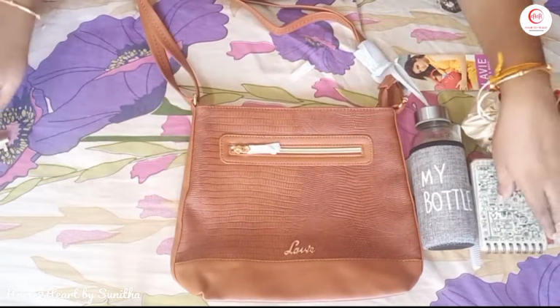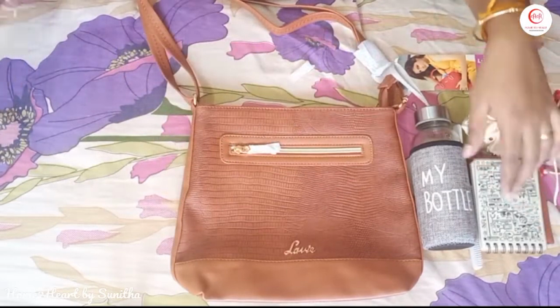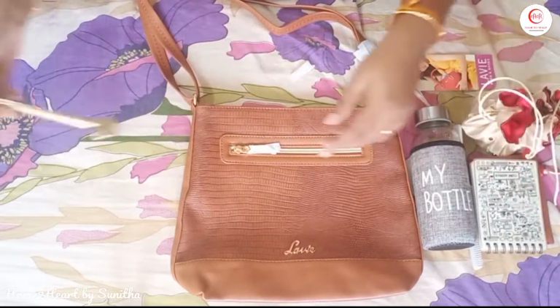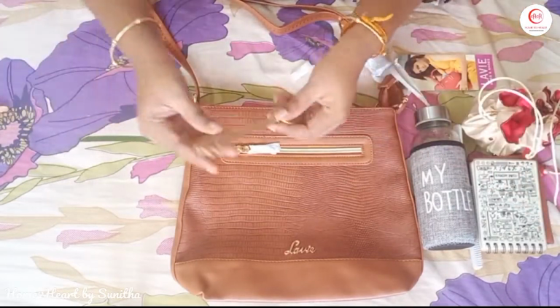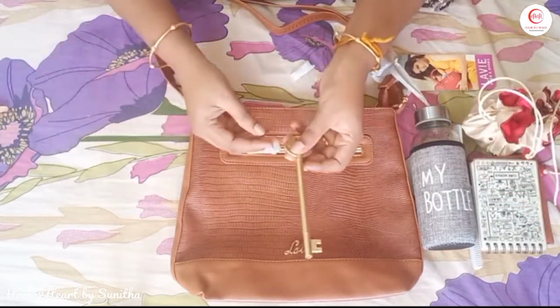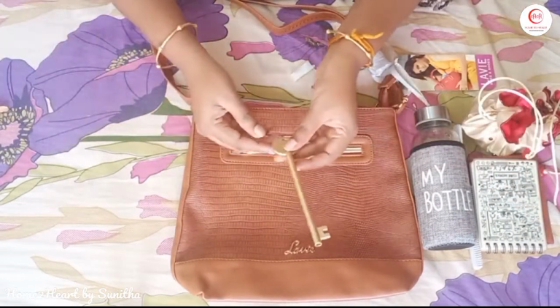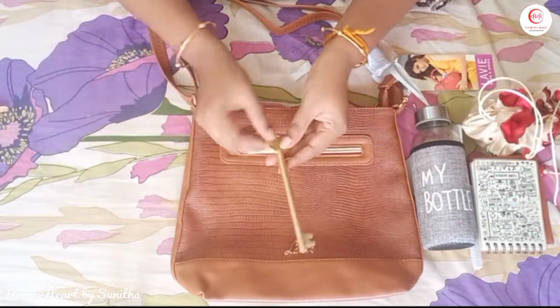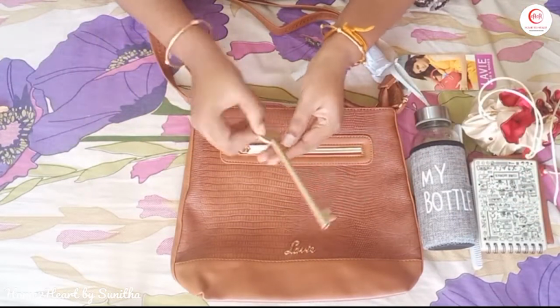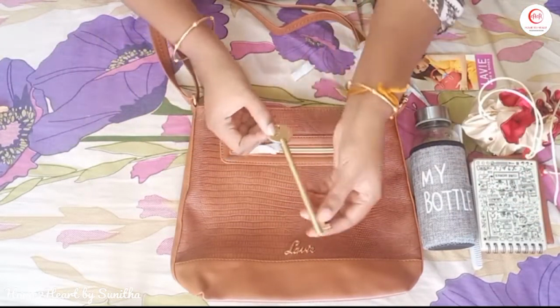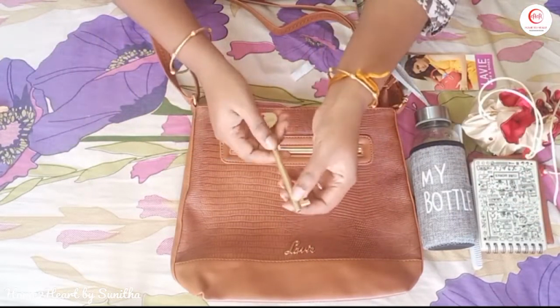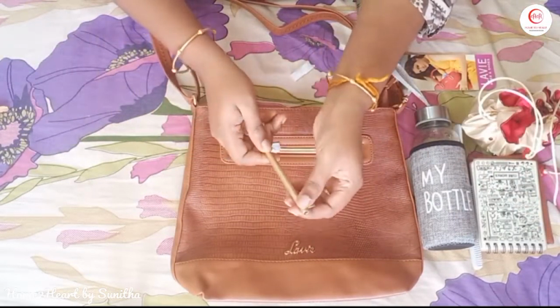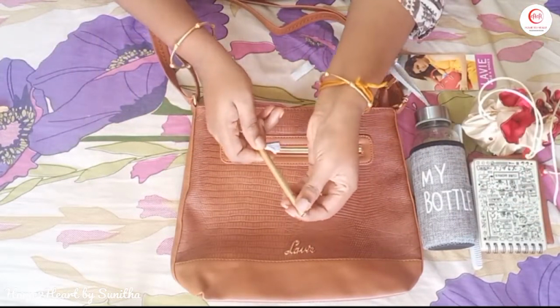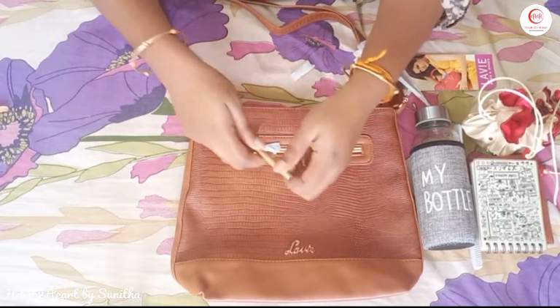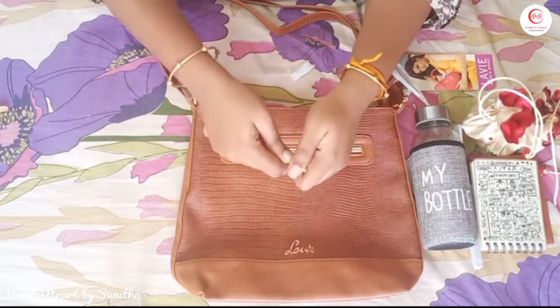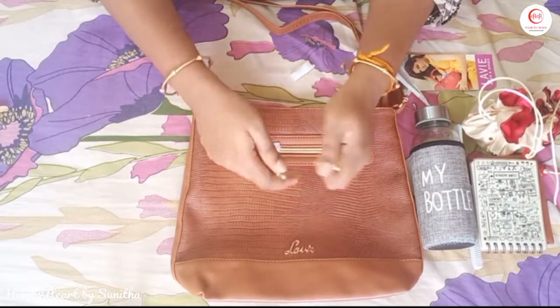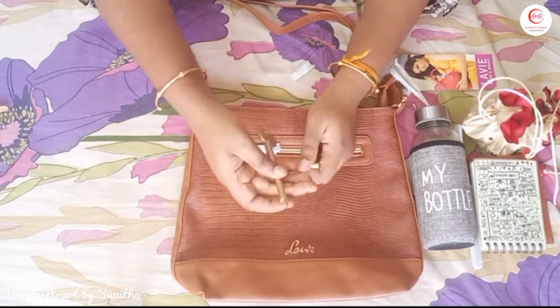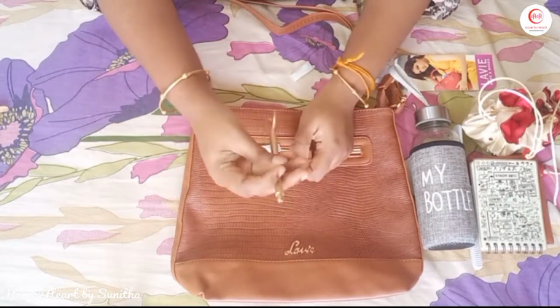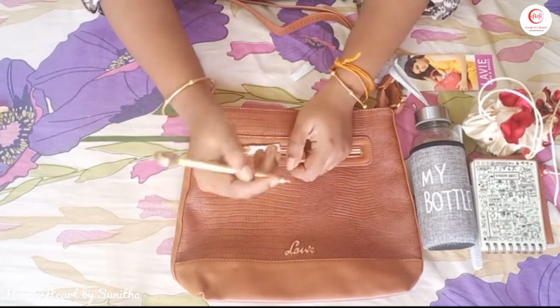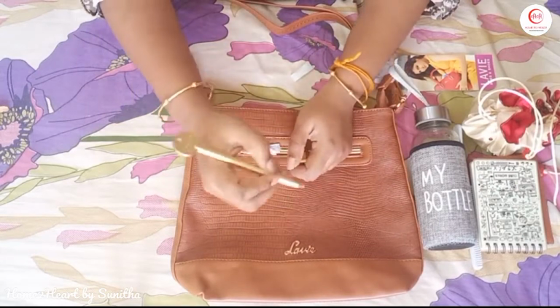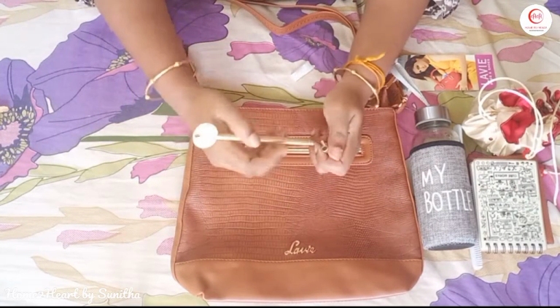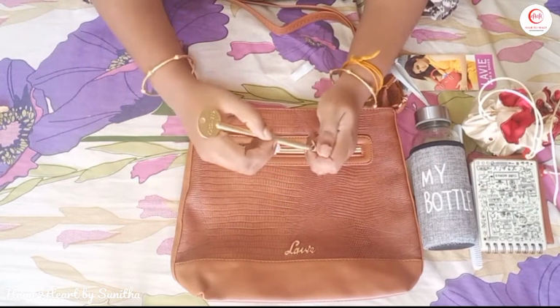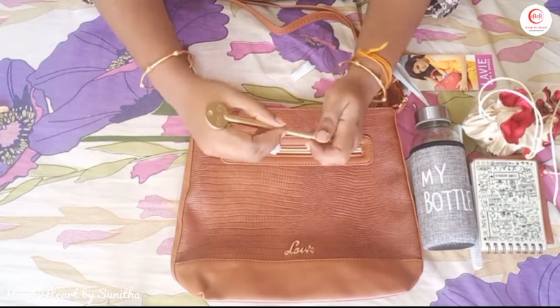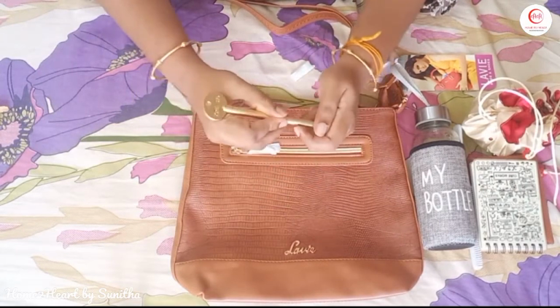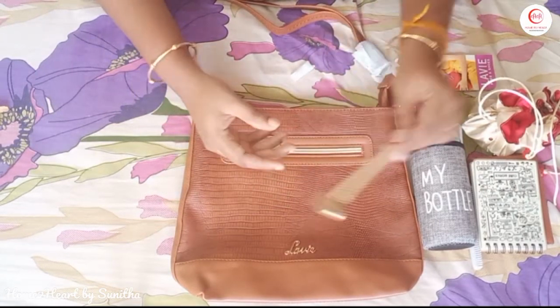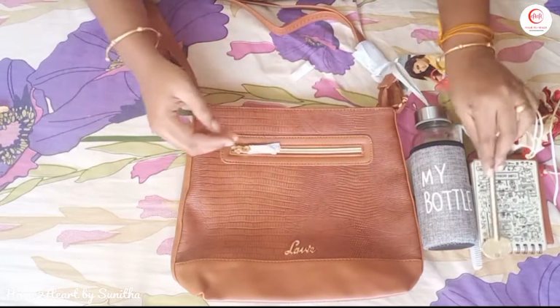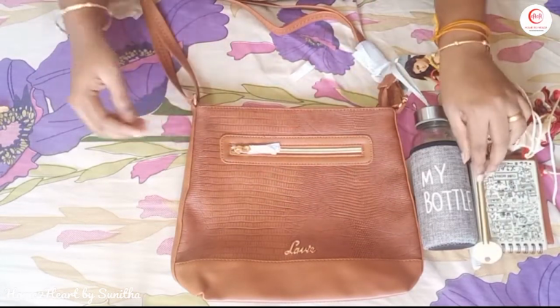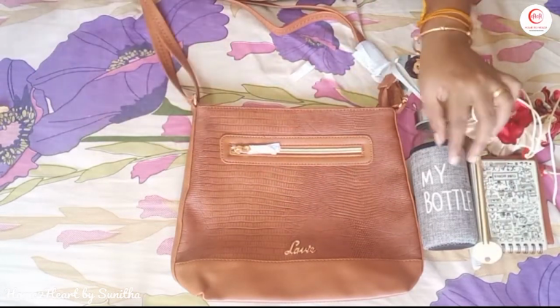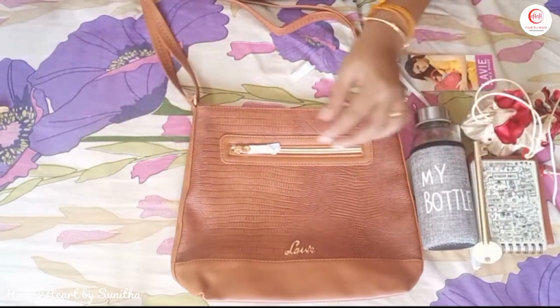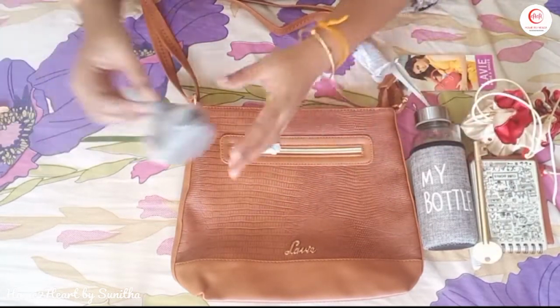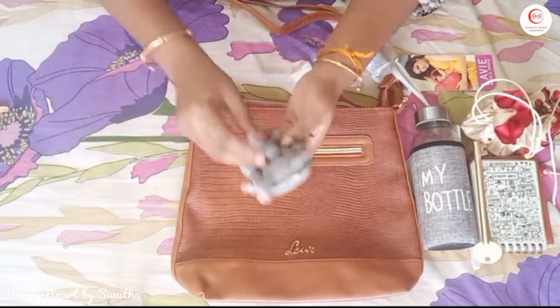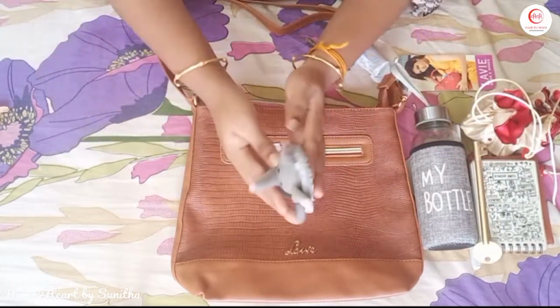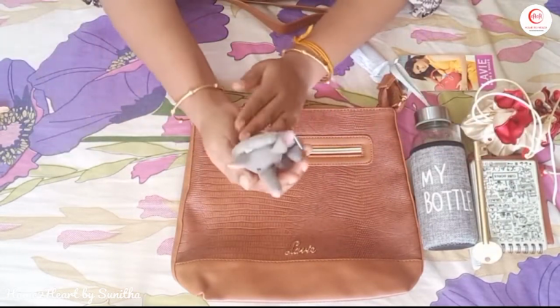We use a small notepad and a pen. Then we put coins in a small pouch.